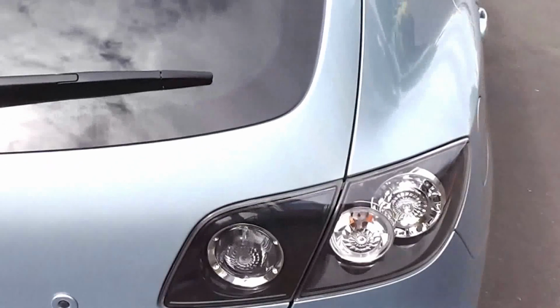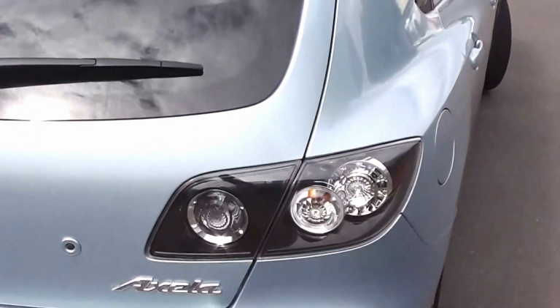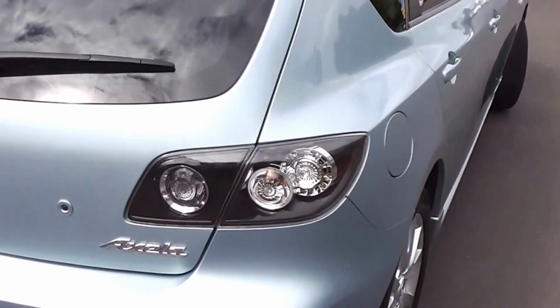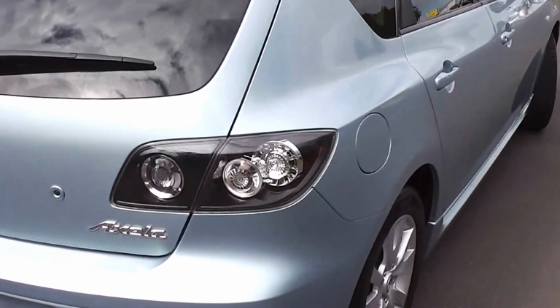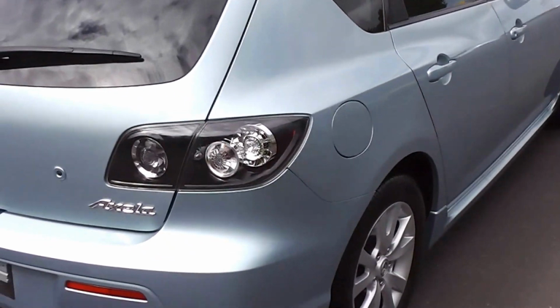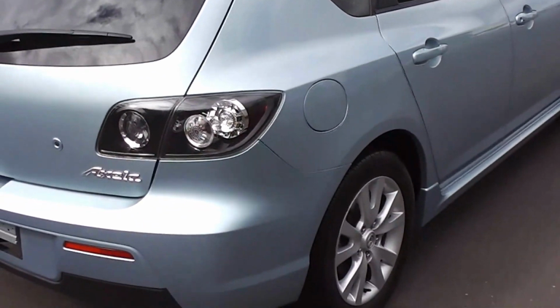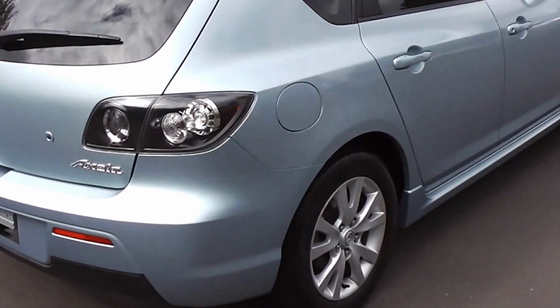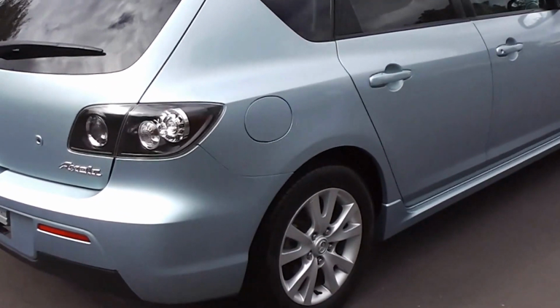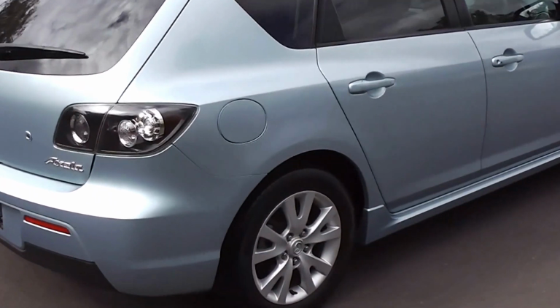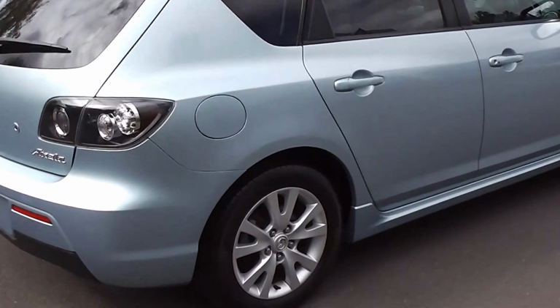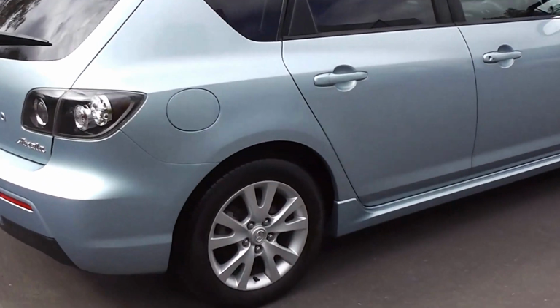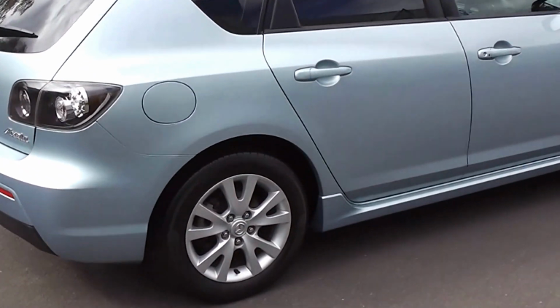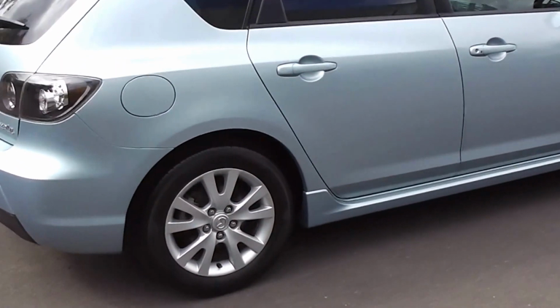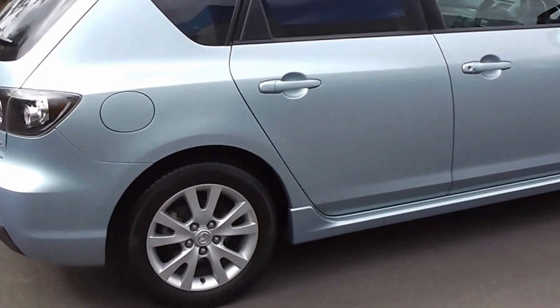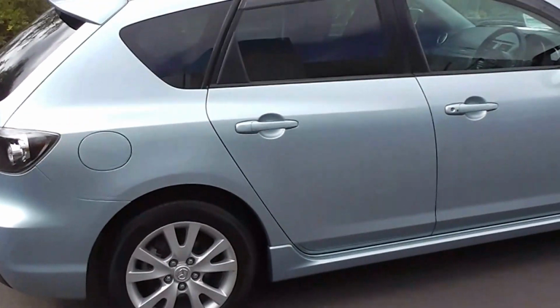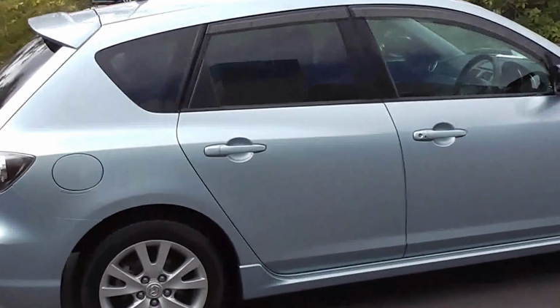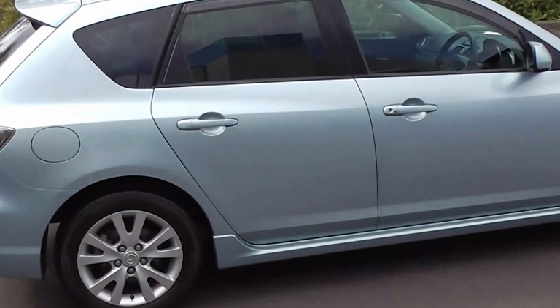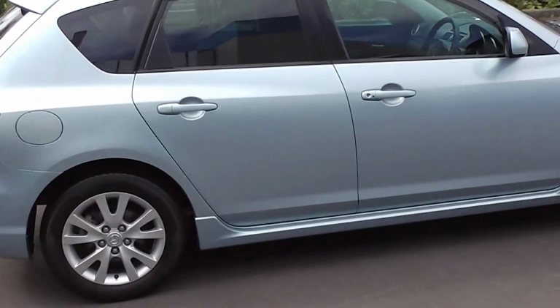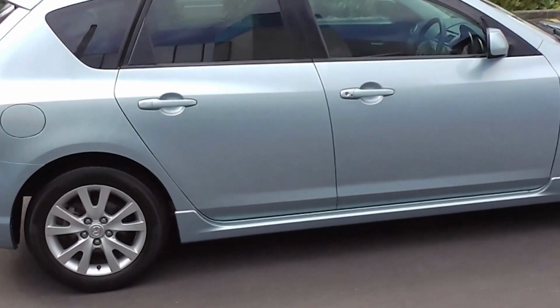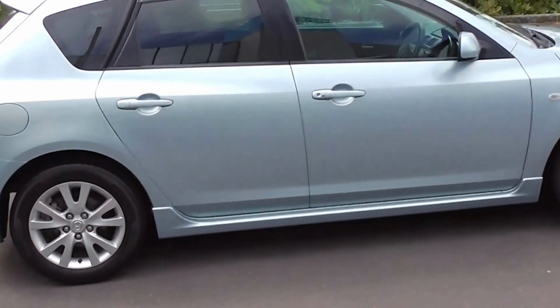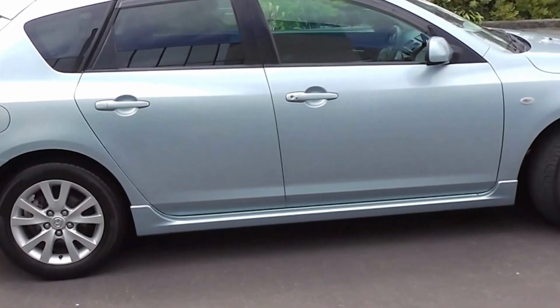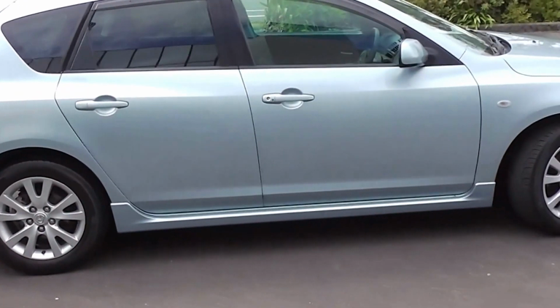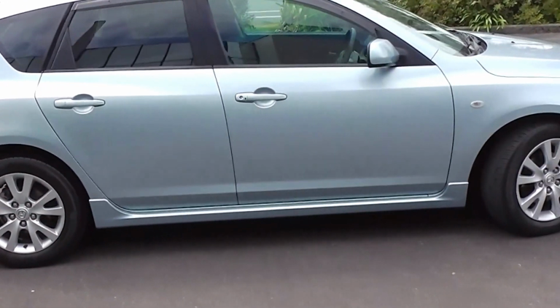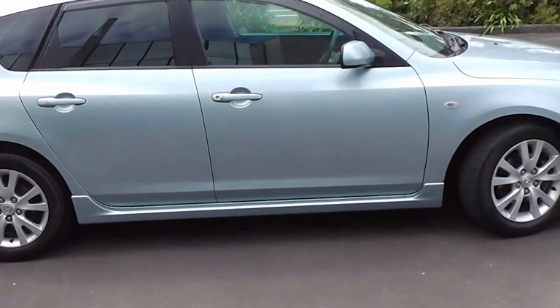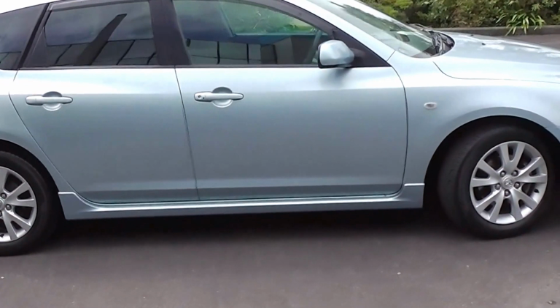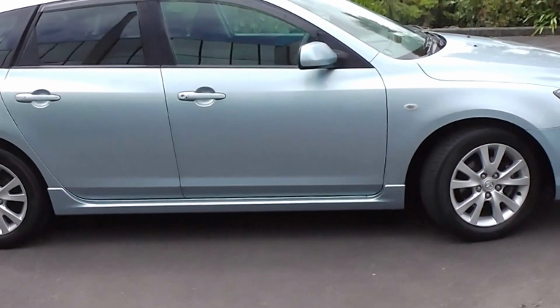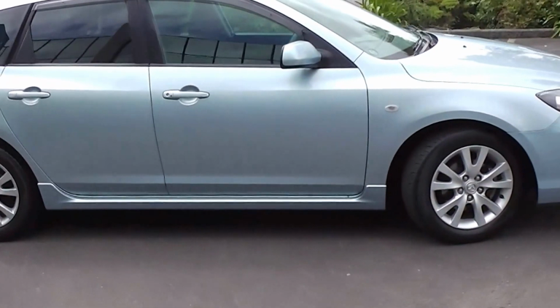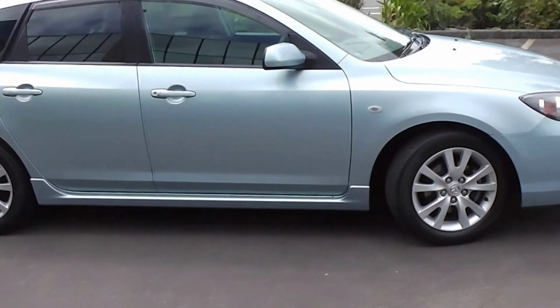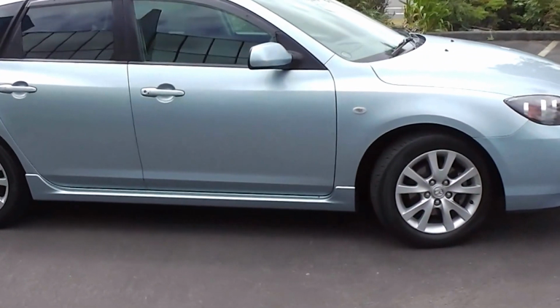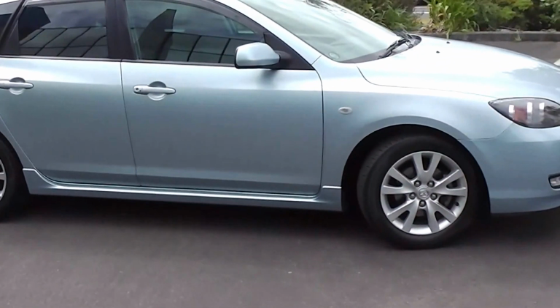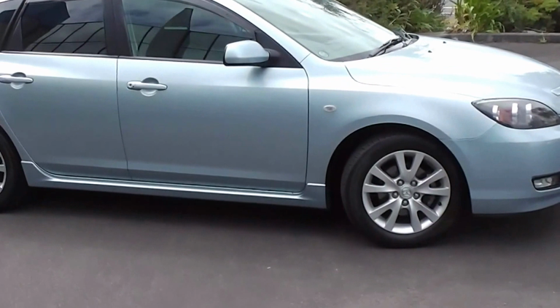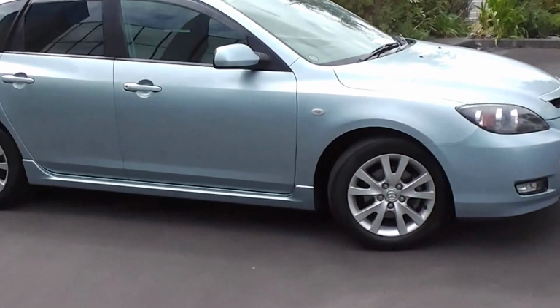So there you have it. Very, very clean and tidy. Smart looking 2007 facelift Axela. 70,000 K's in a light metallic blue — beautiful car.